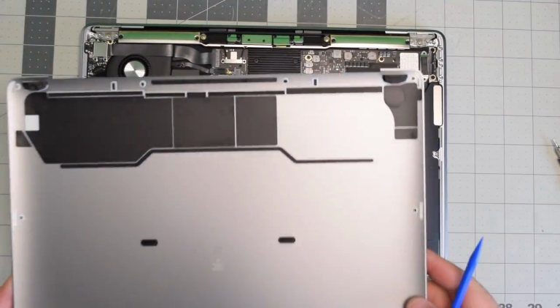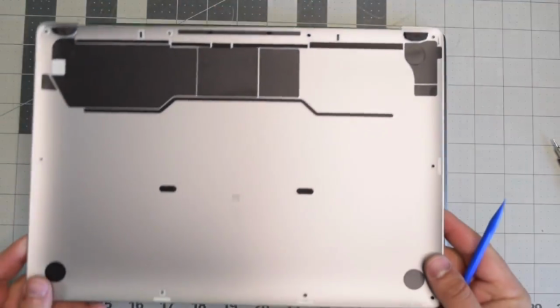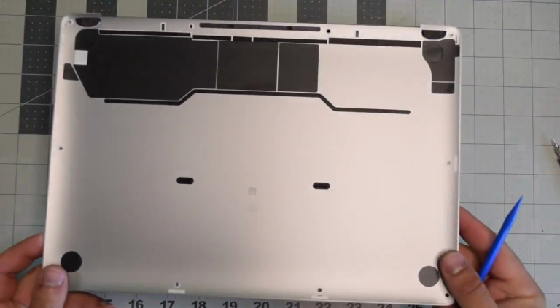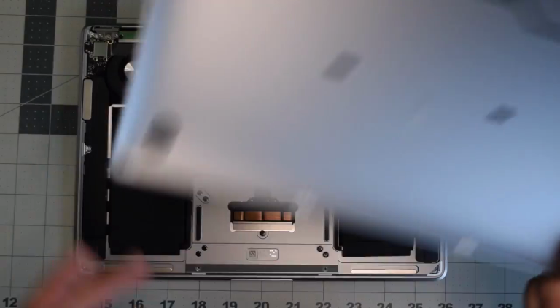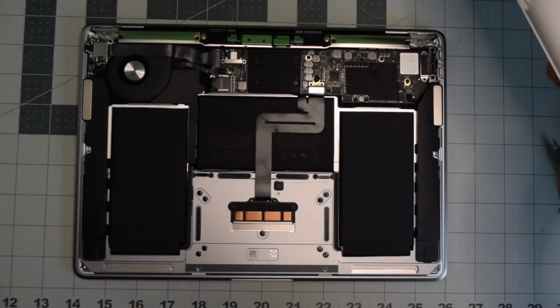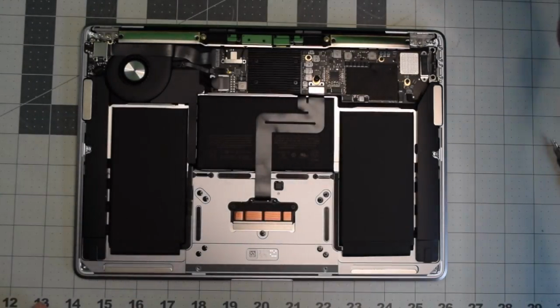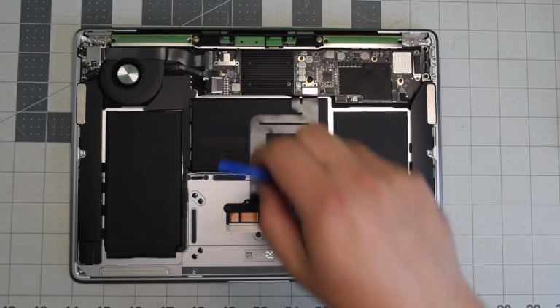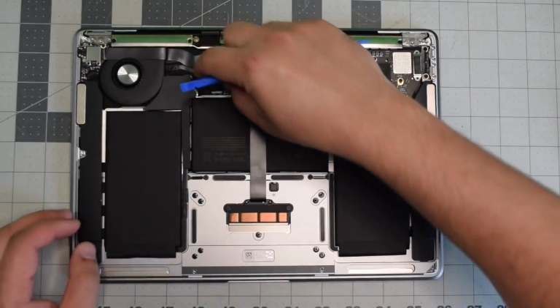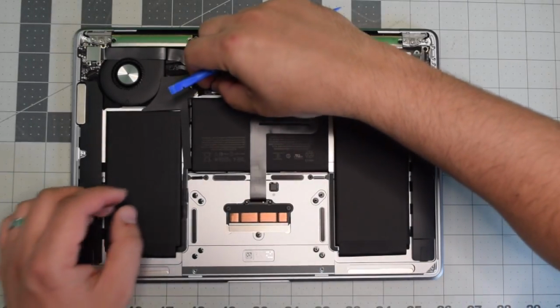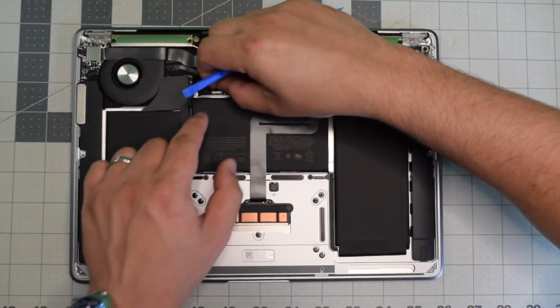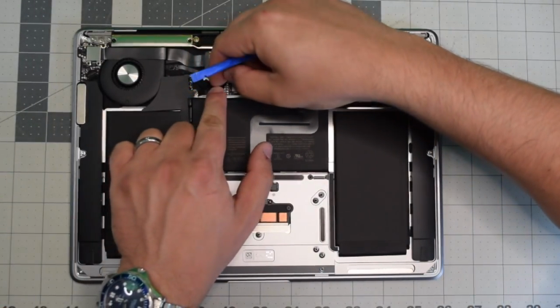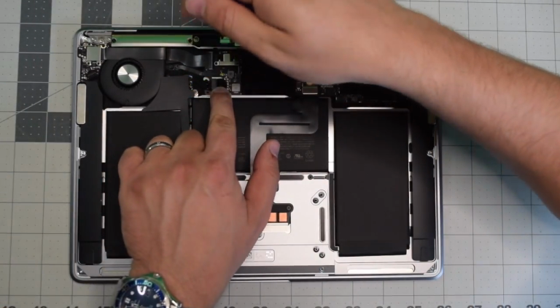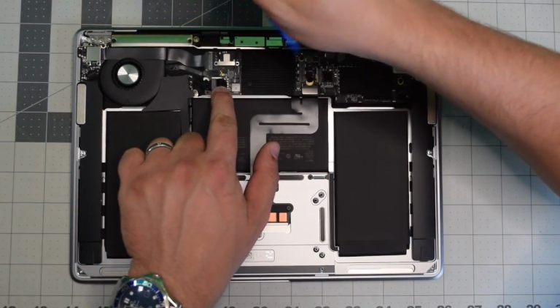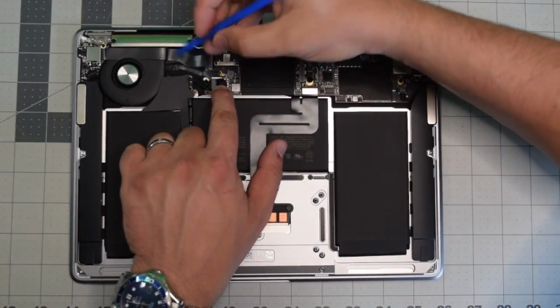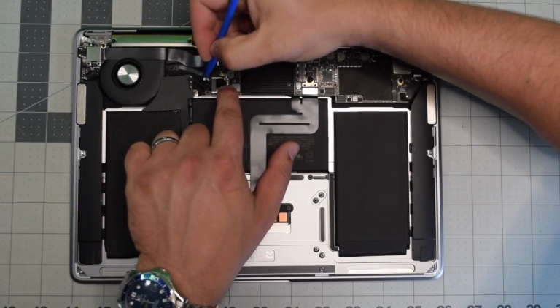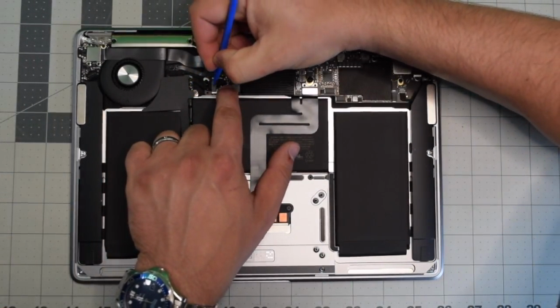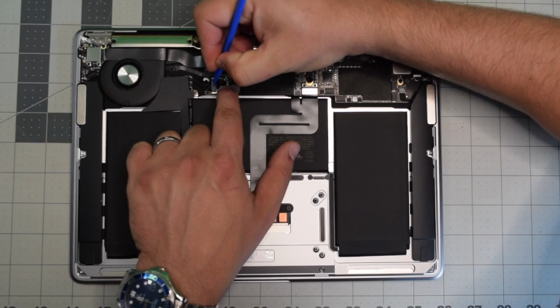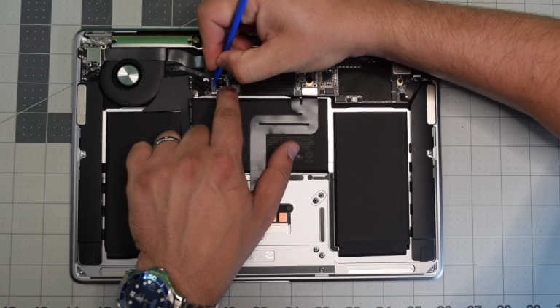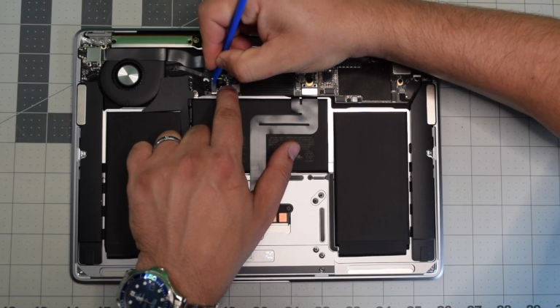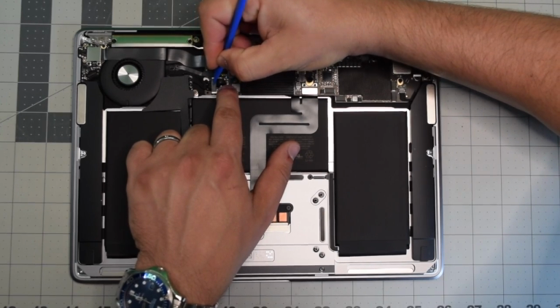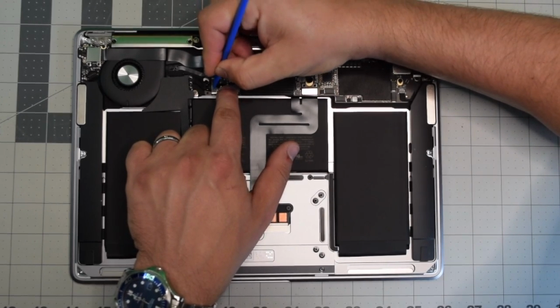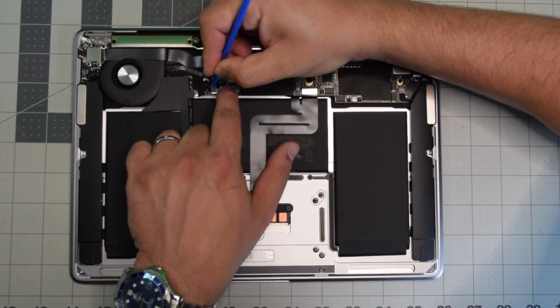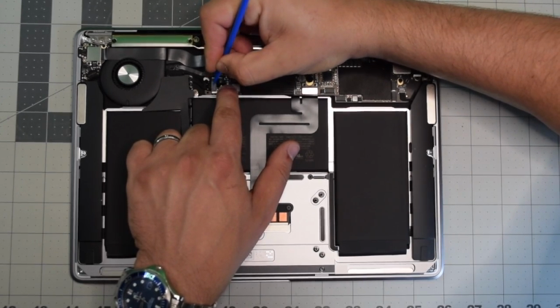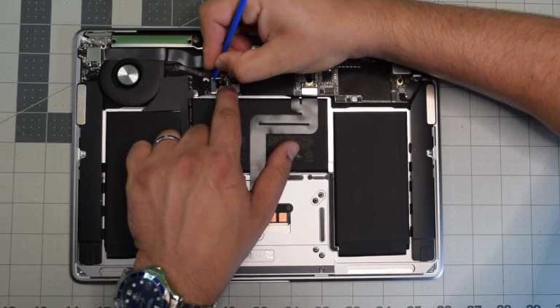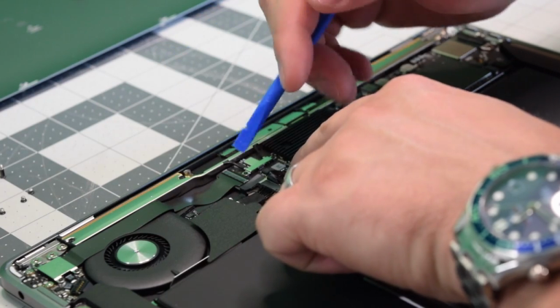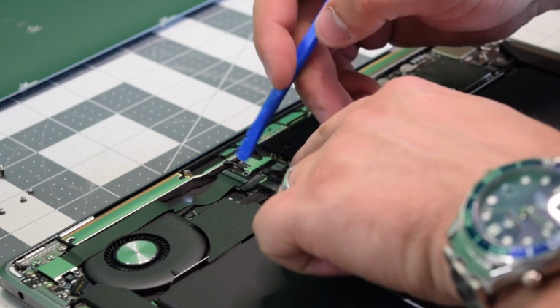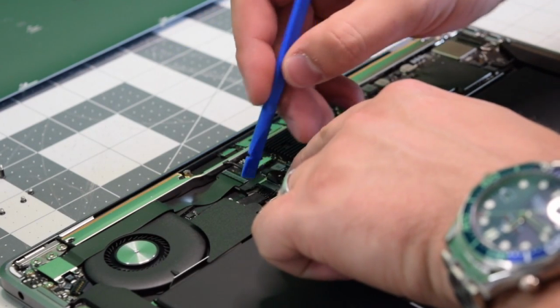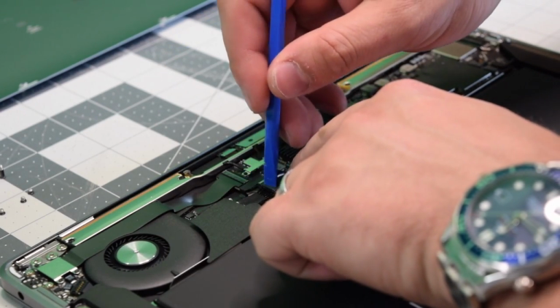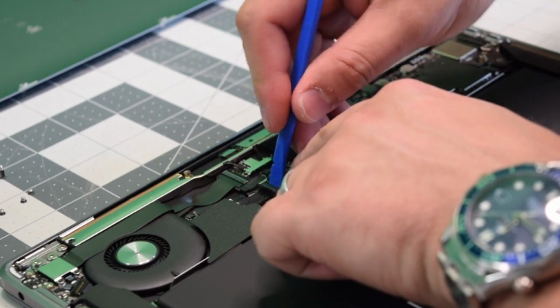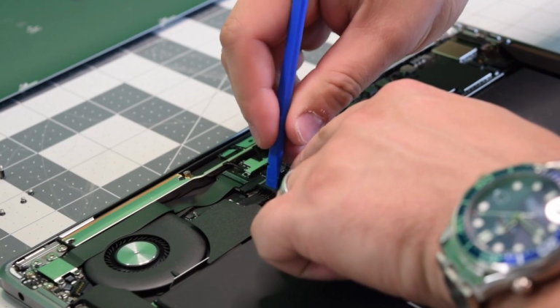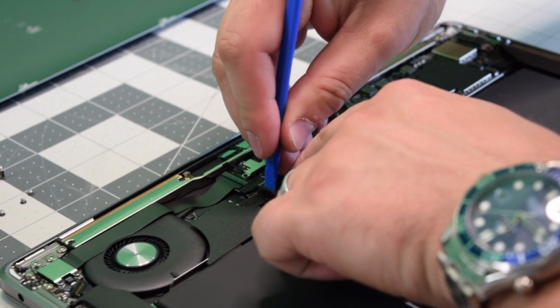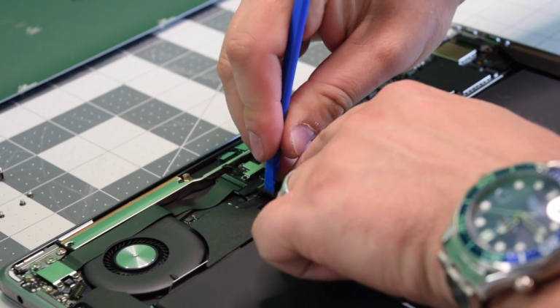Before we proceed, we need to cut power to the battery. Go ahead and locate the battery connection, and with a plastic tool, gently pry in and push it out of its socket.